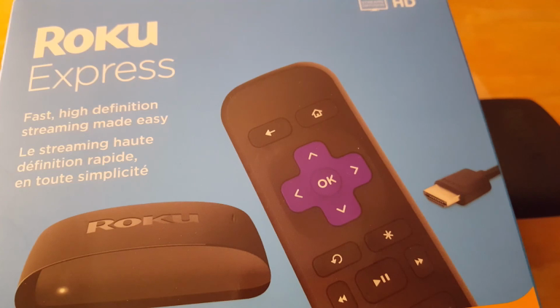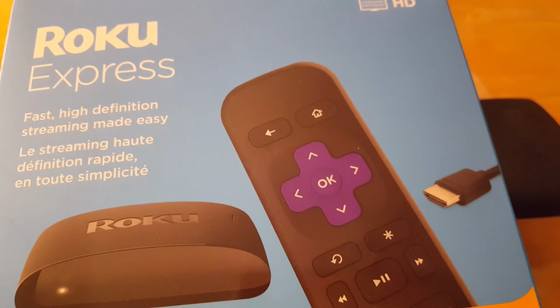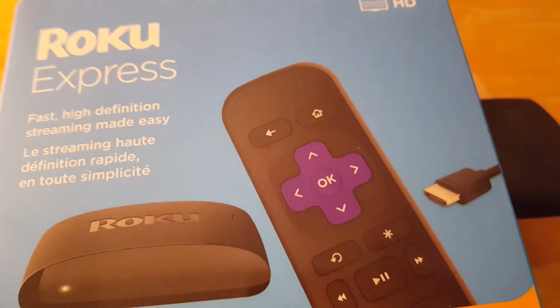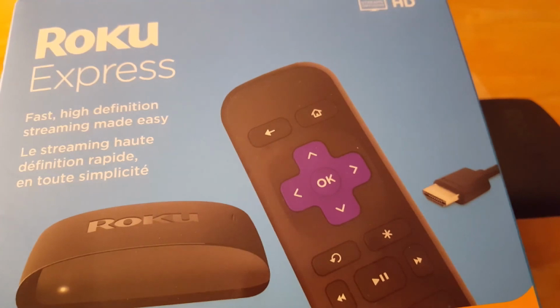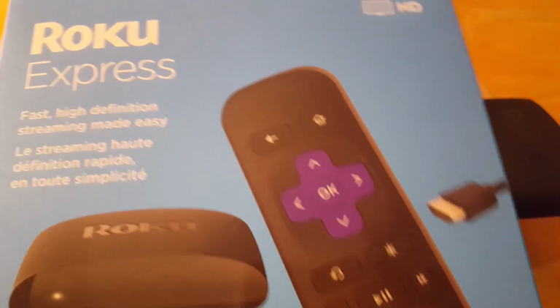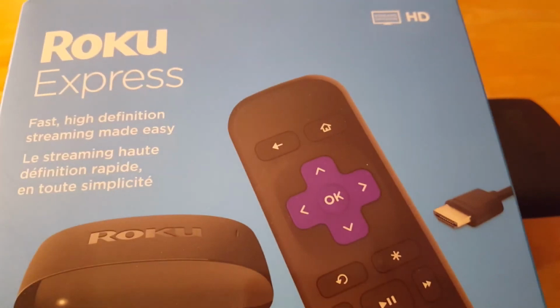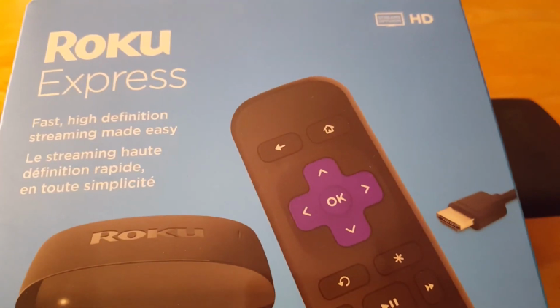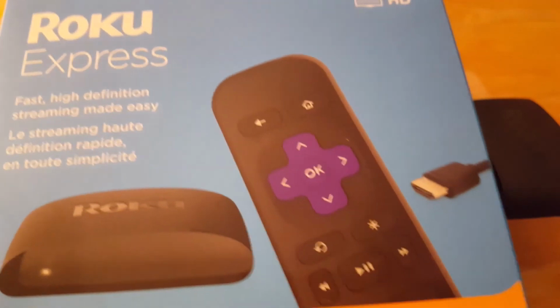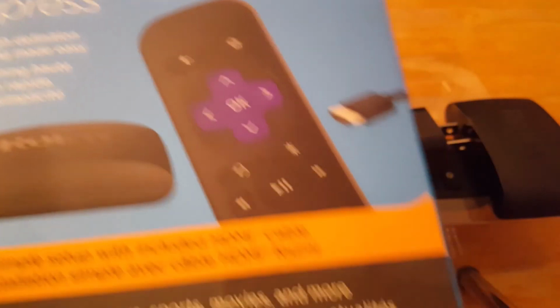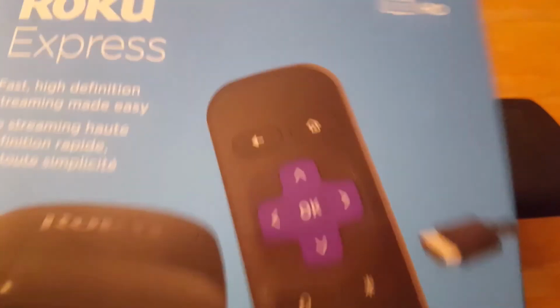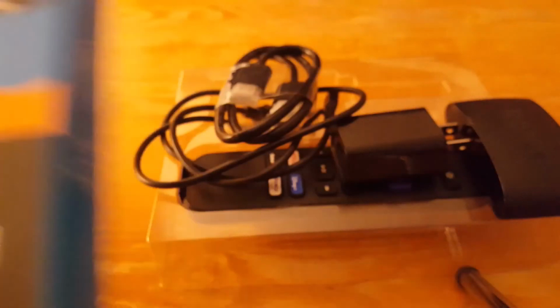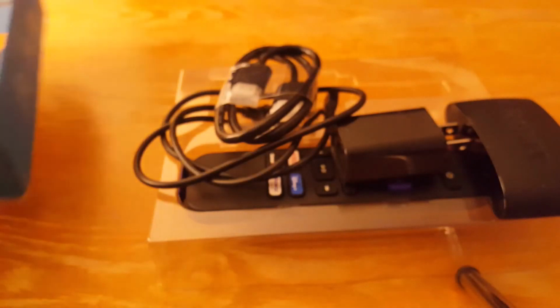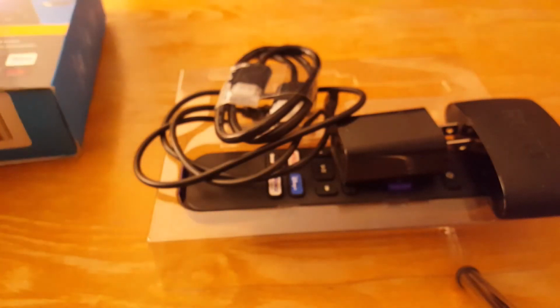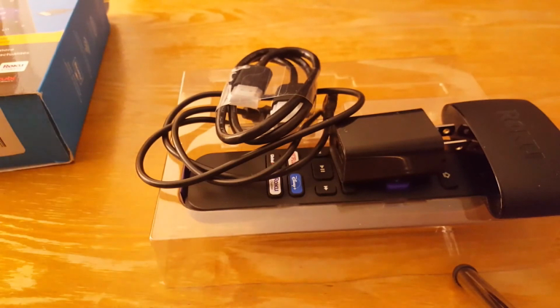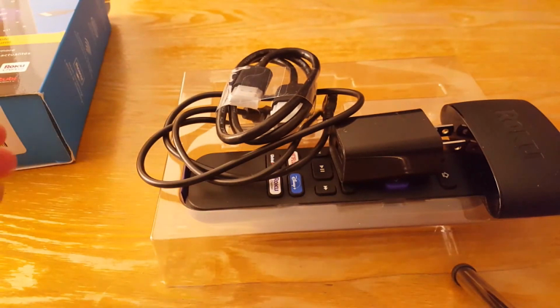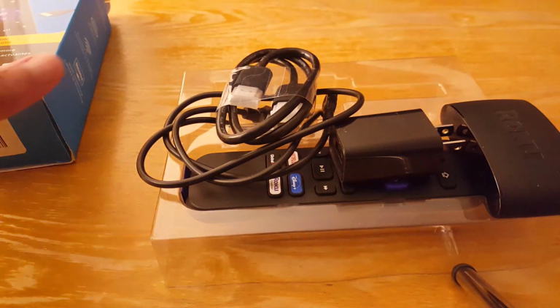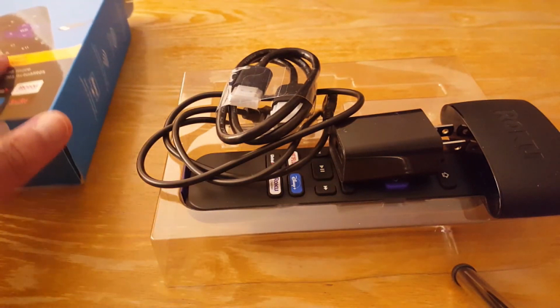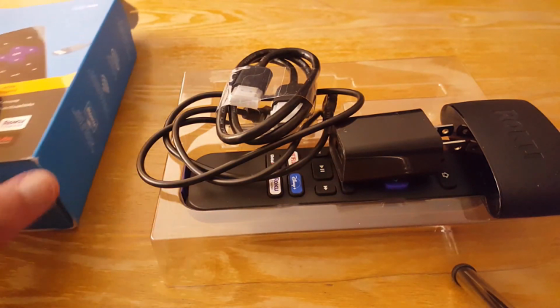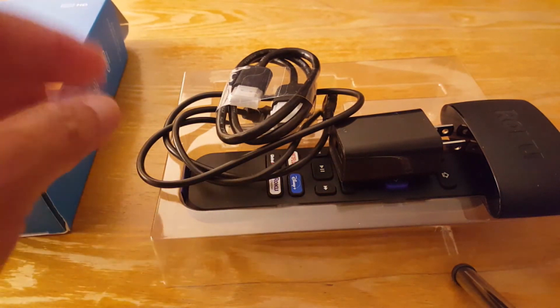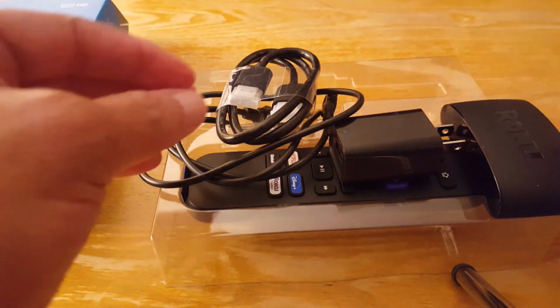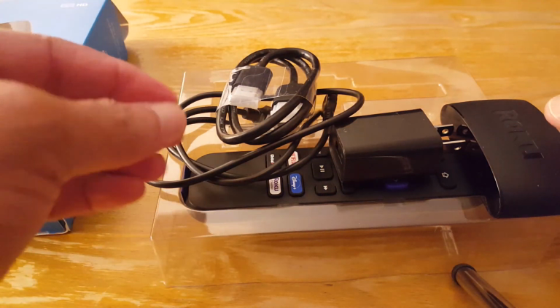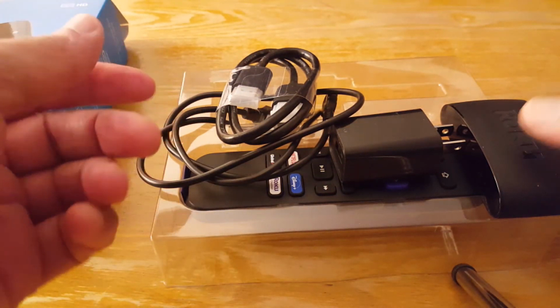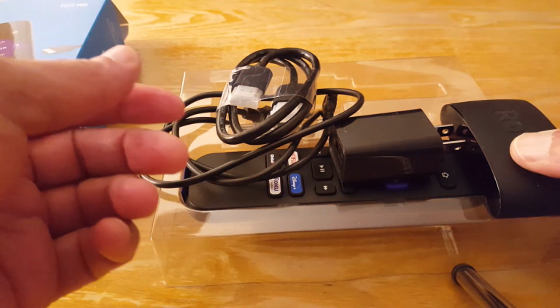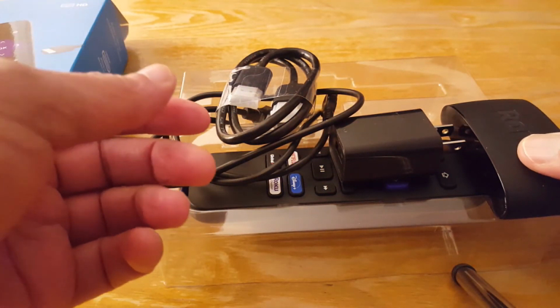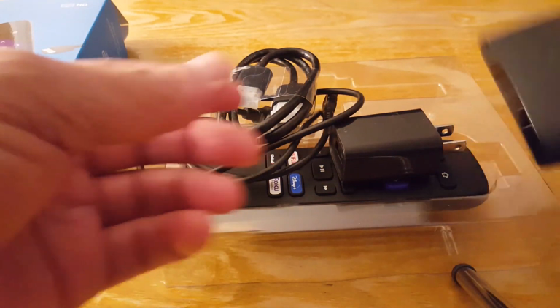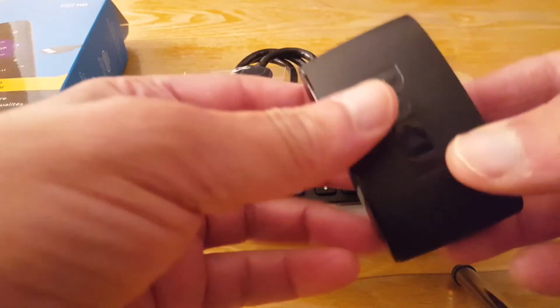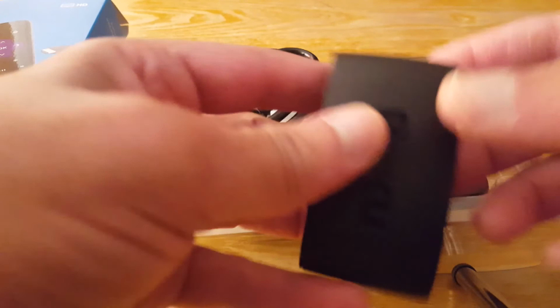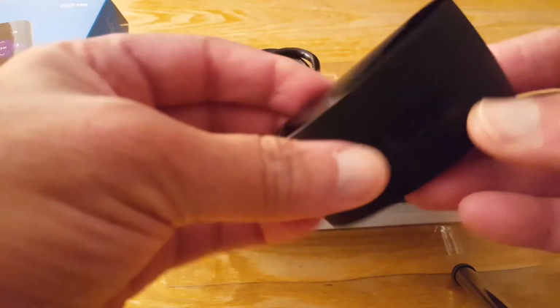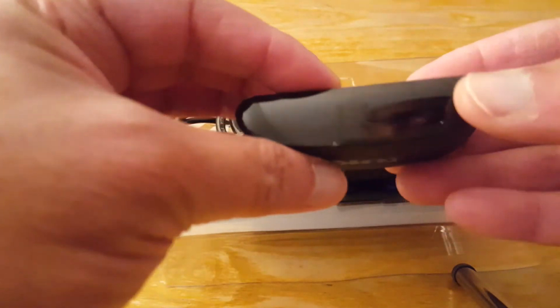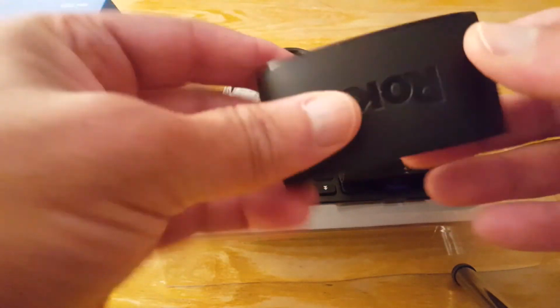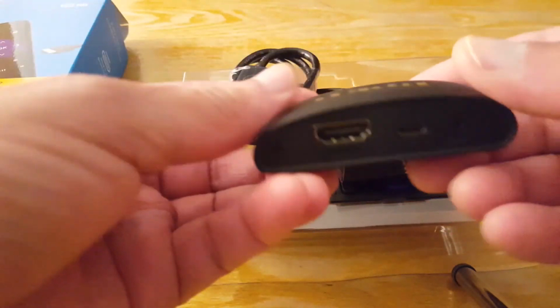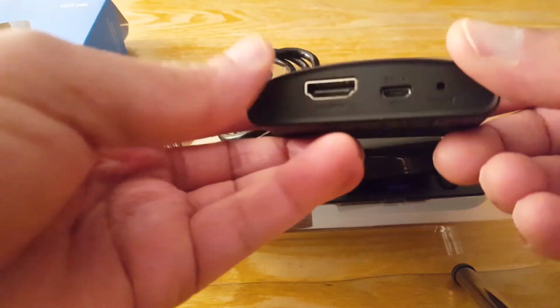Hello everyone, I just got this Roku Express and I'm going to connect it to my TV to show you some Roku channels. This is the device.